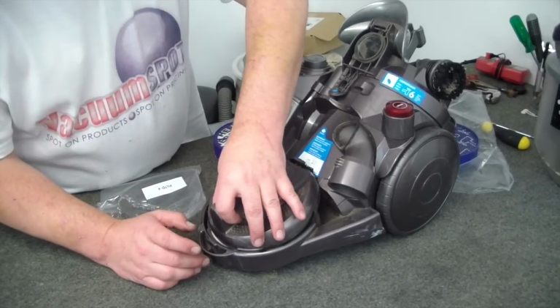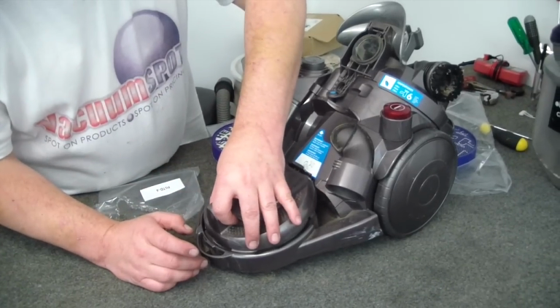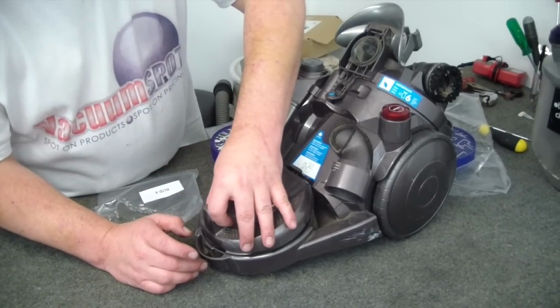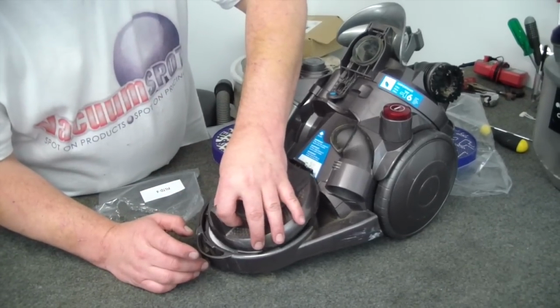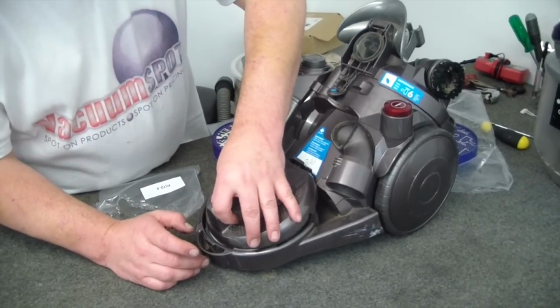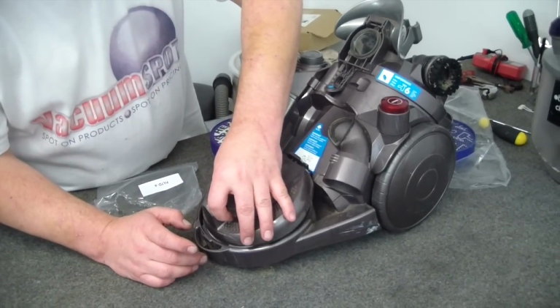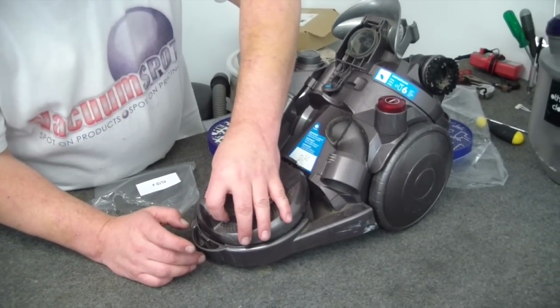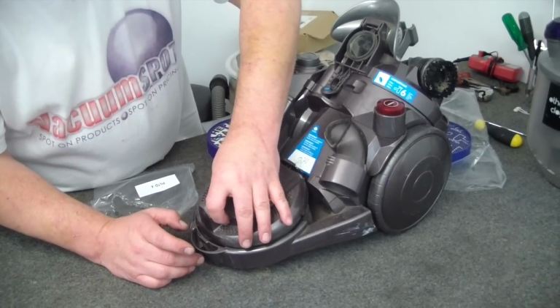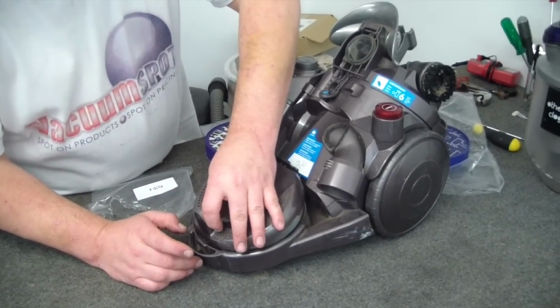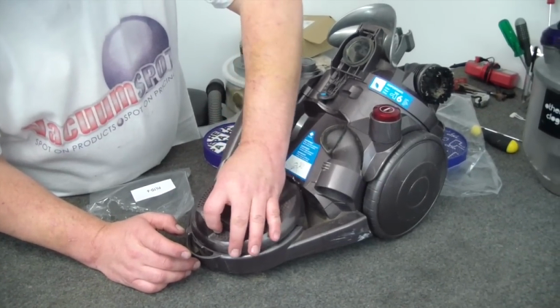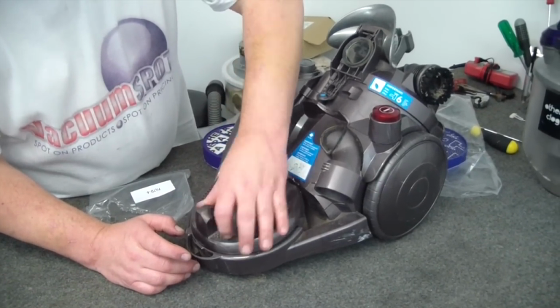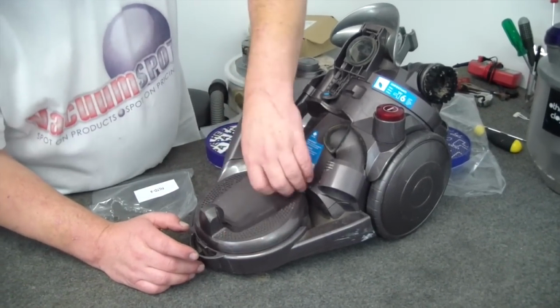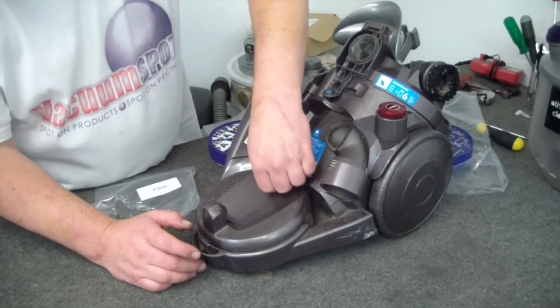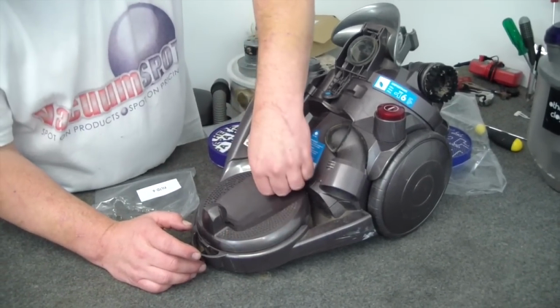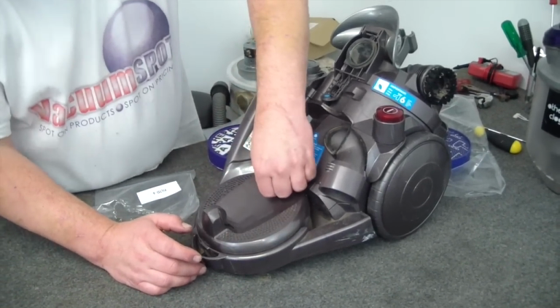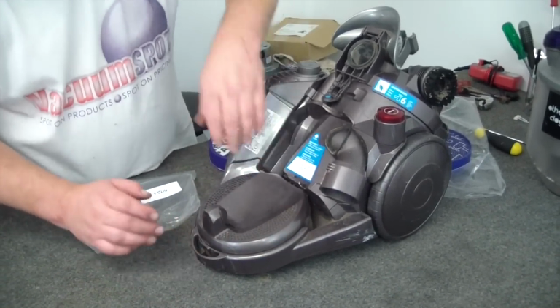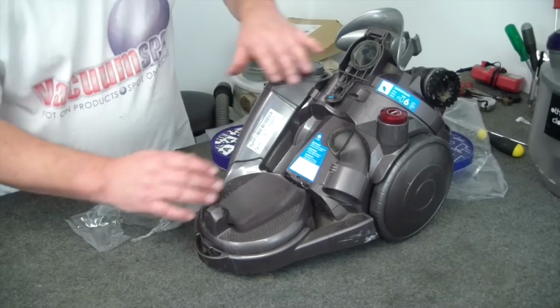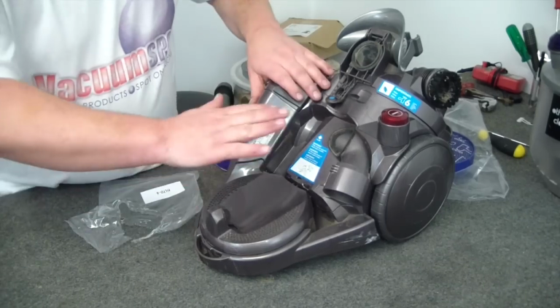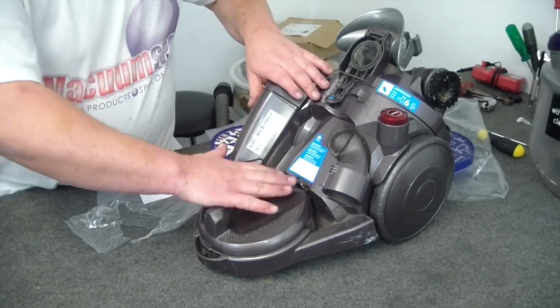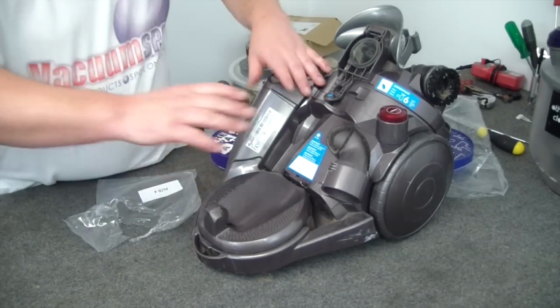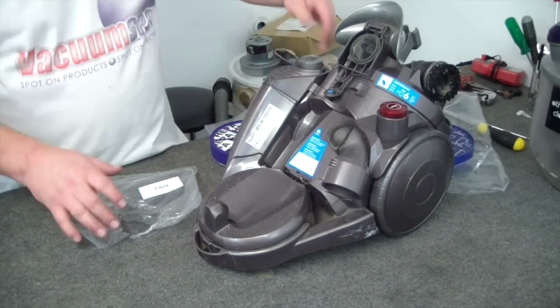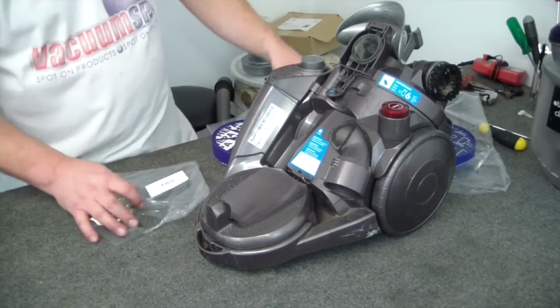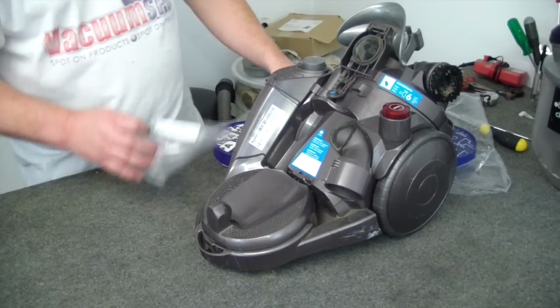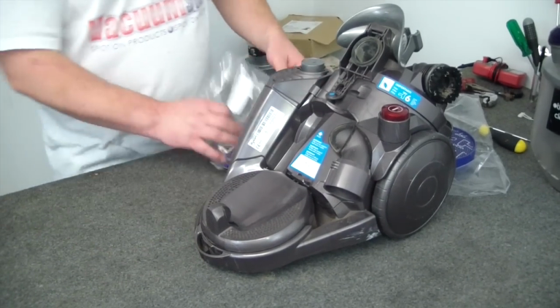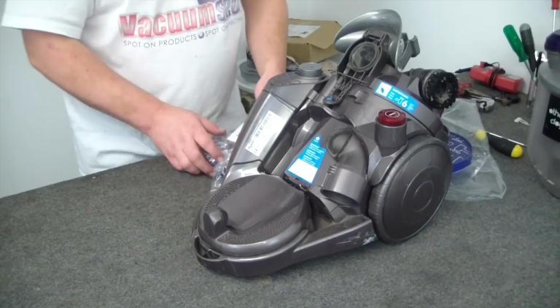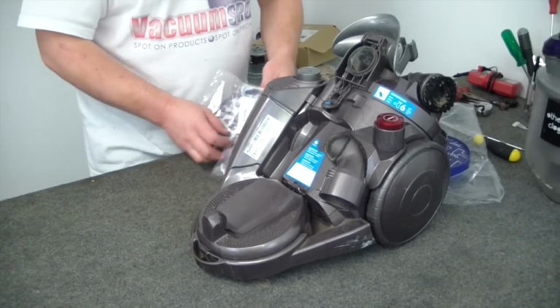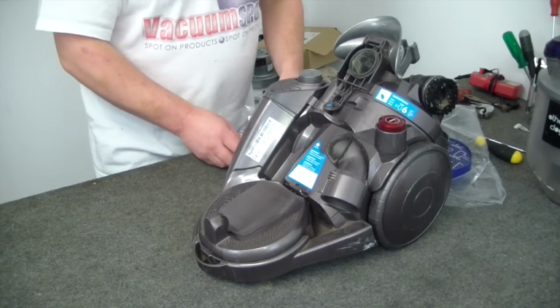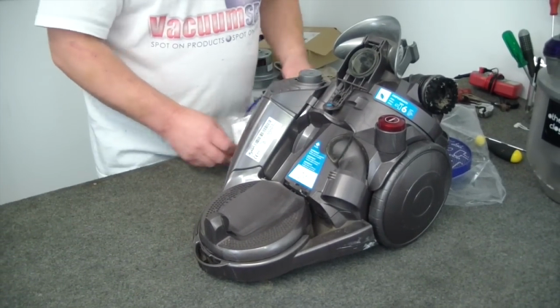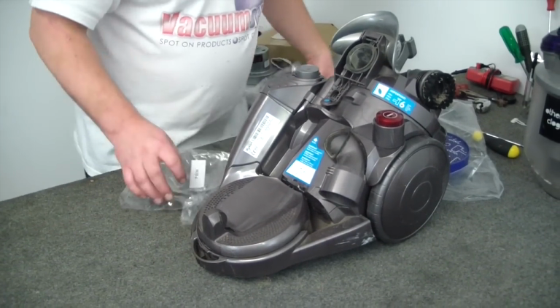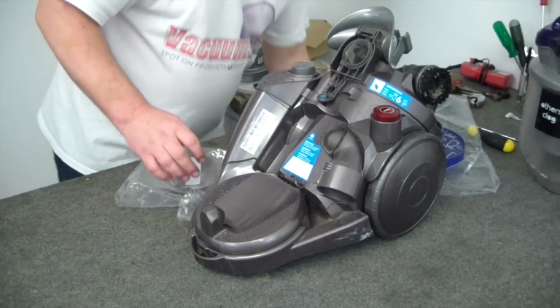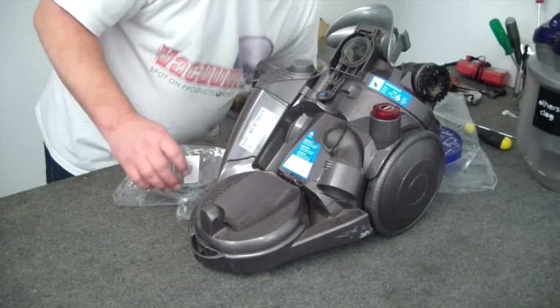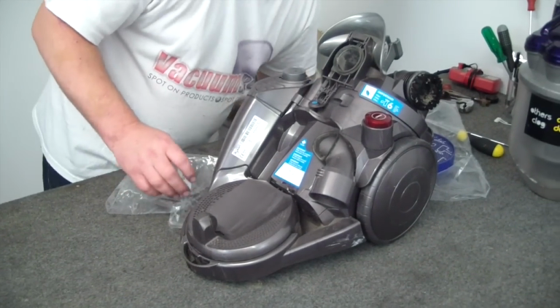It's very easy — just sits in there, like so. Push that down gently, that really is it.